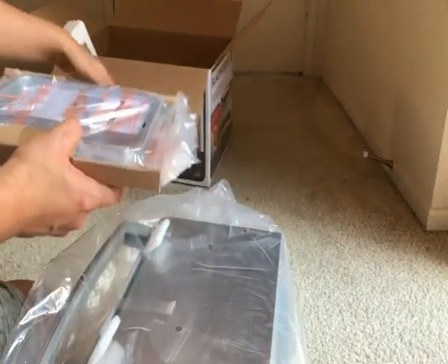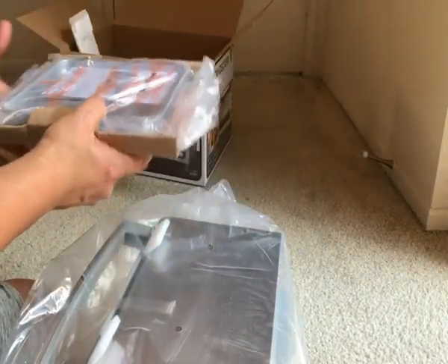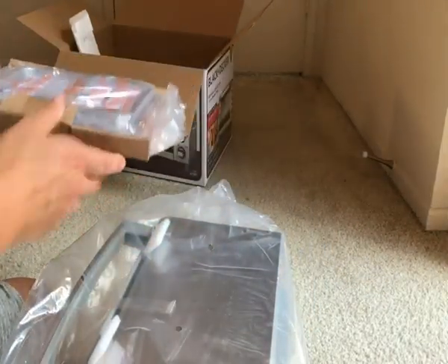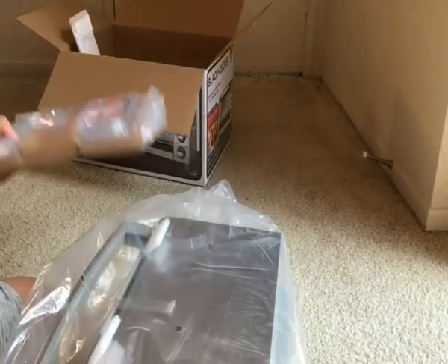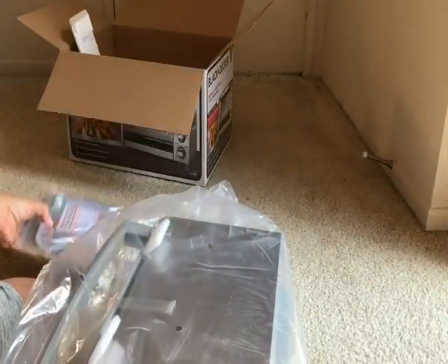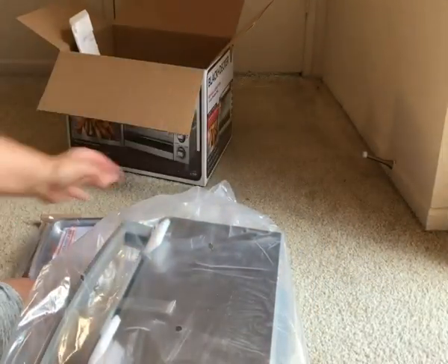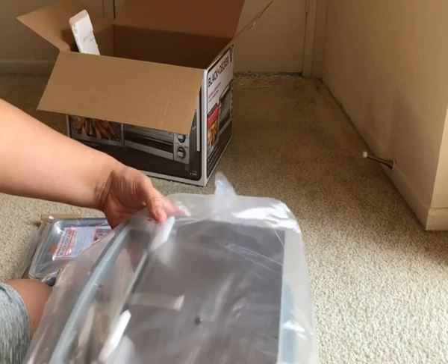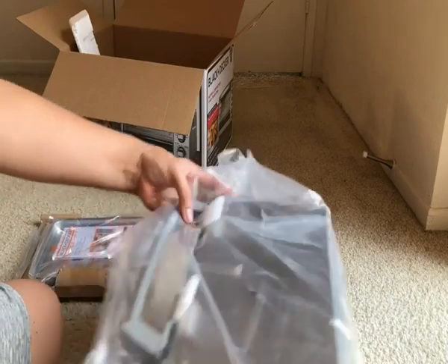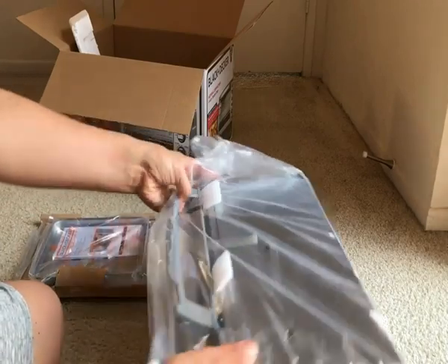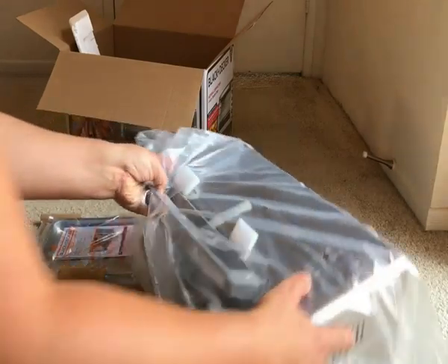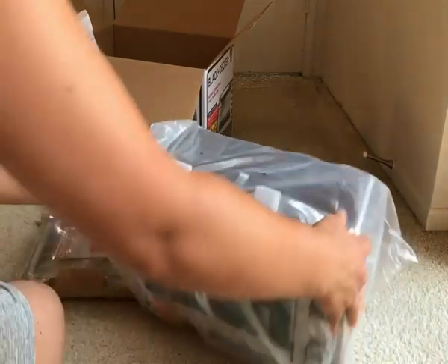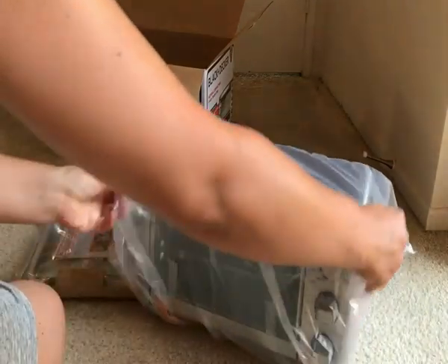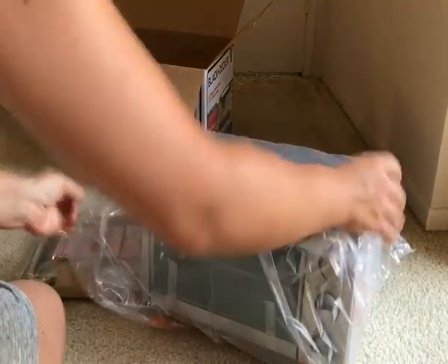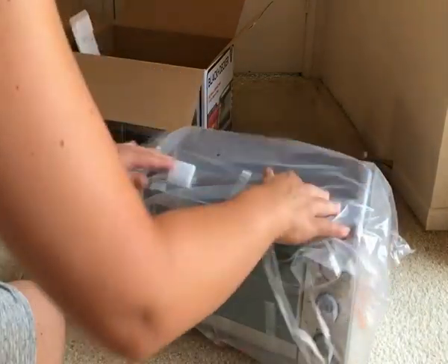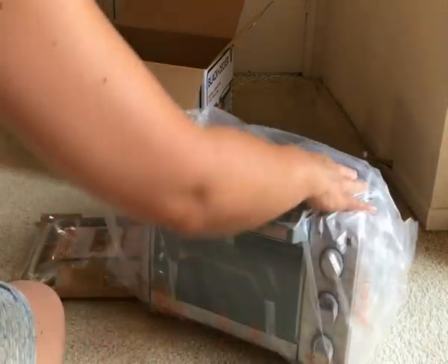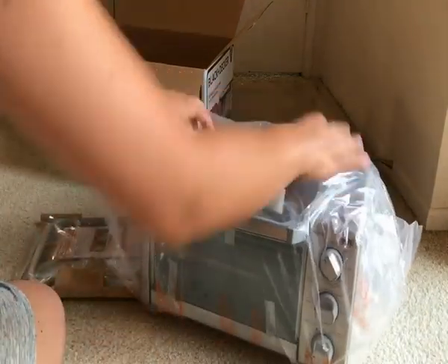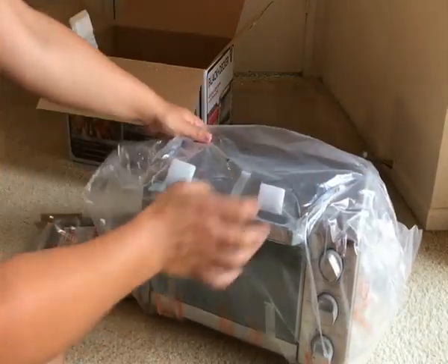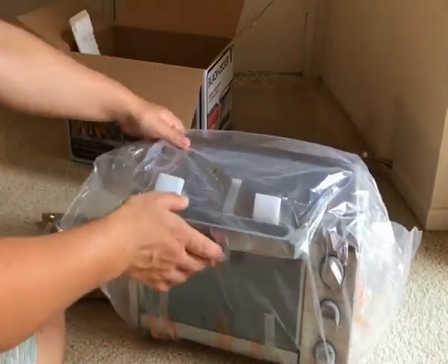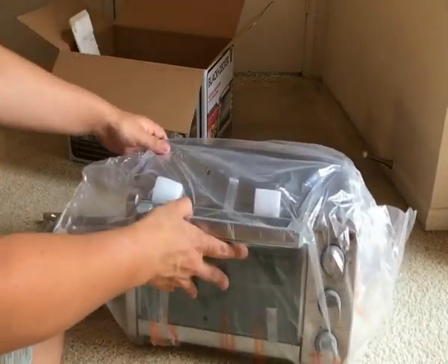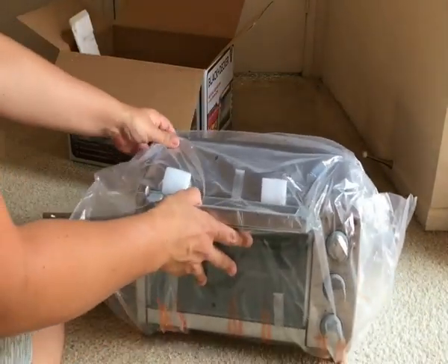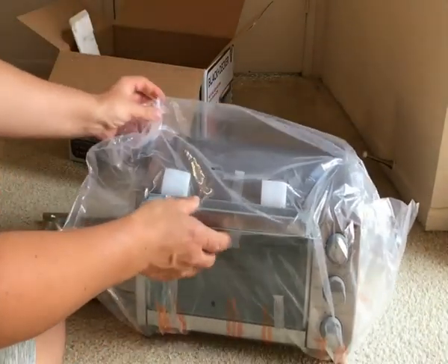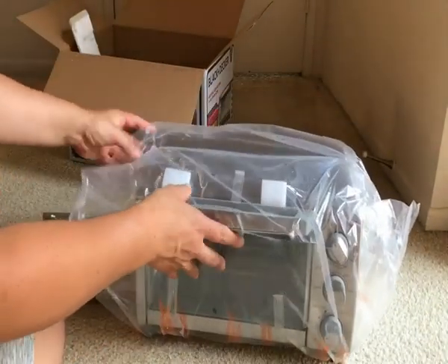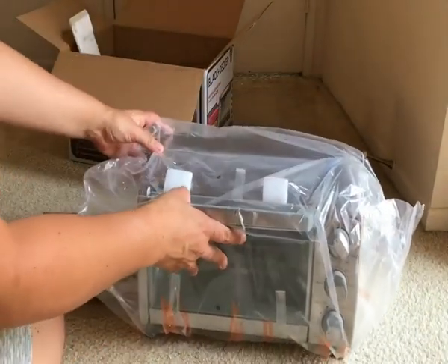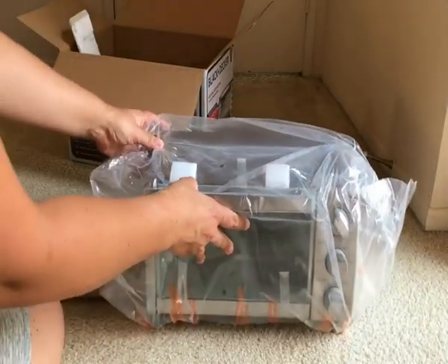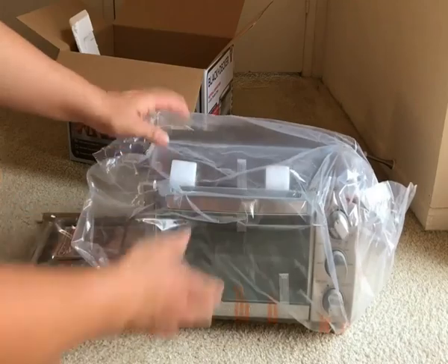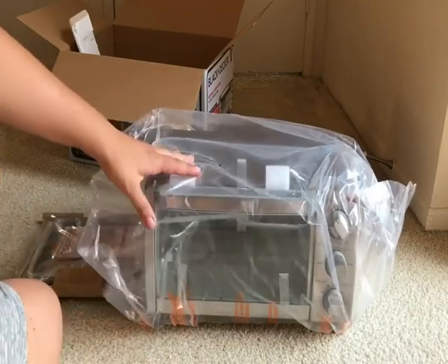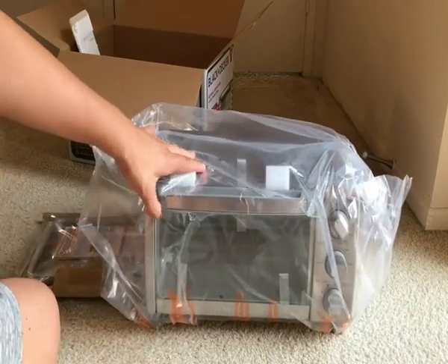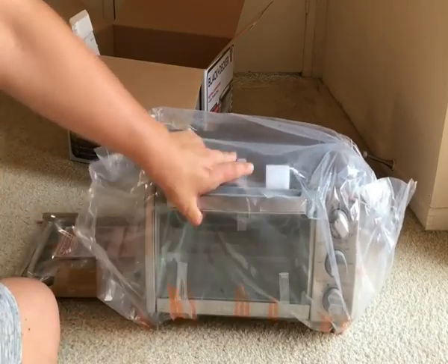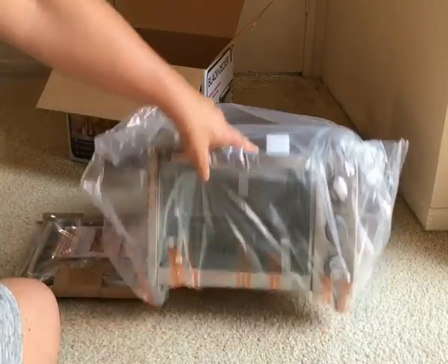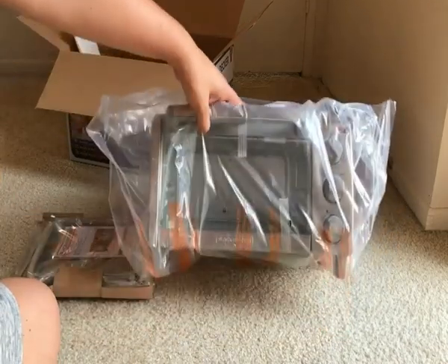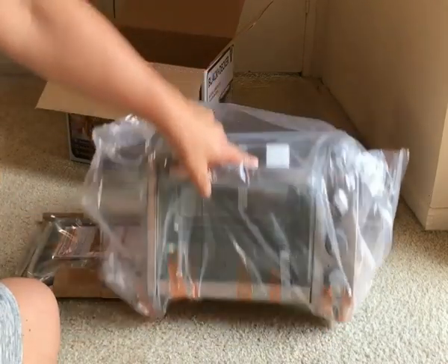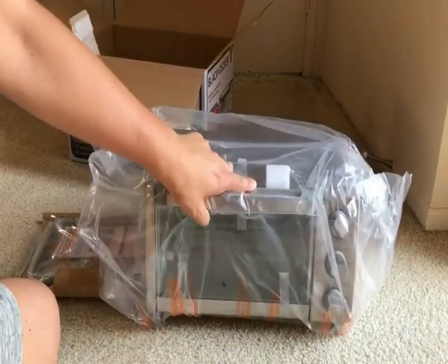All right, so inside the box comes just the one unit.